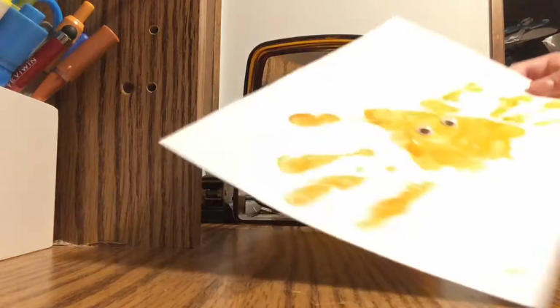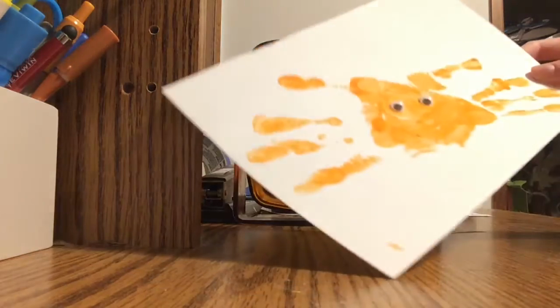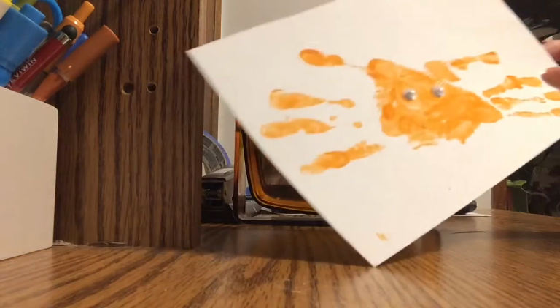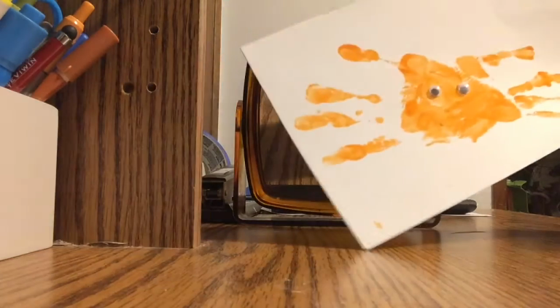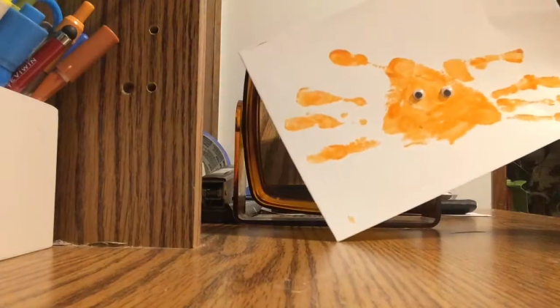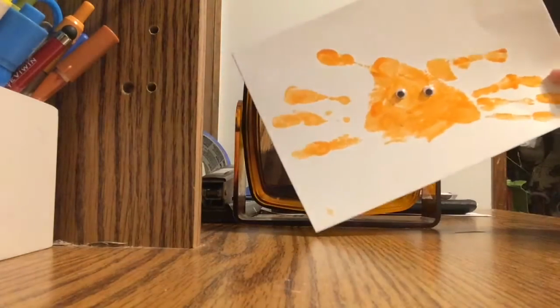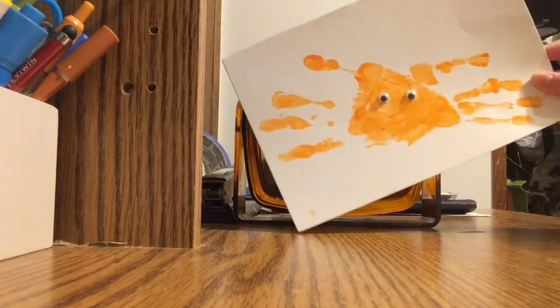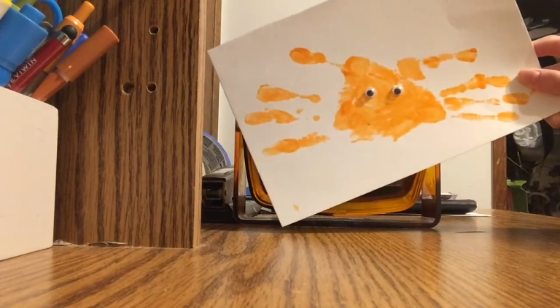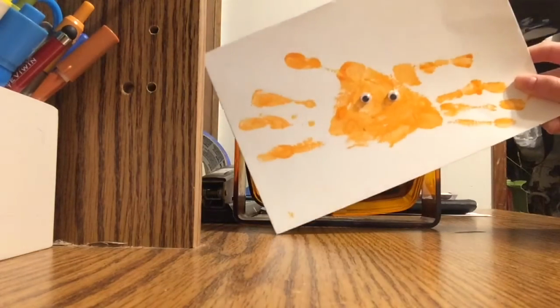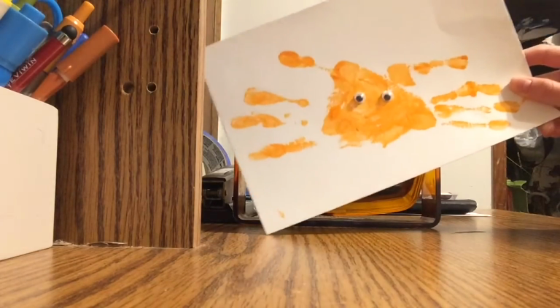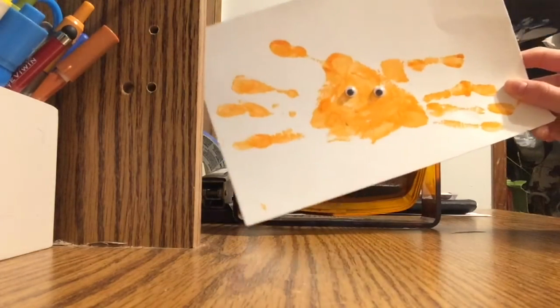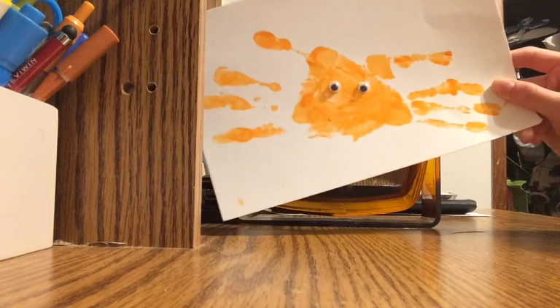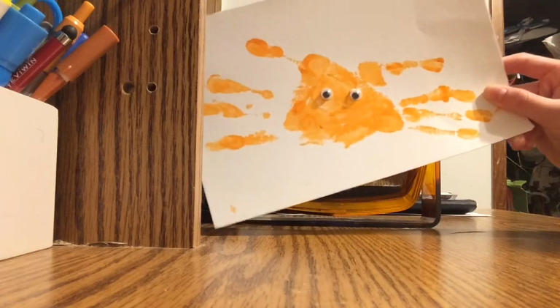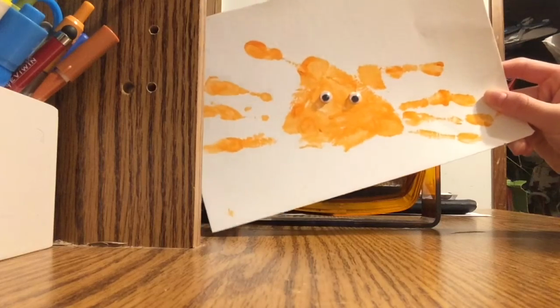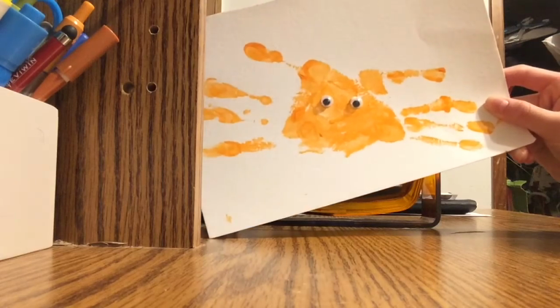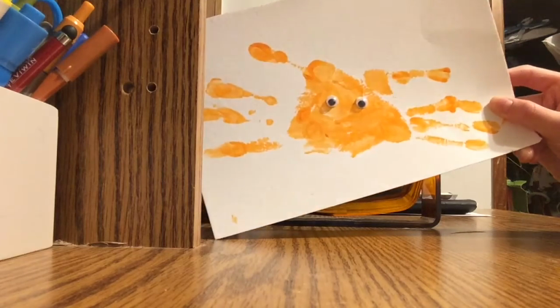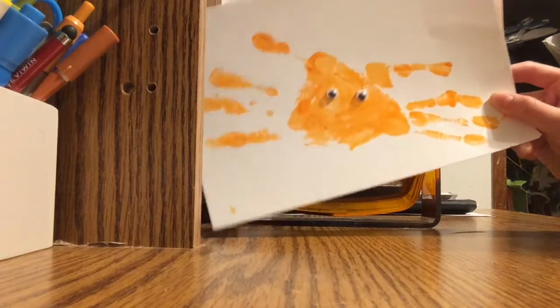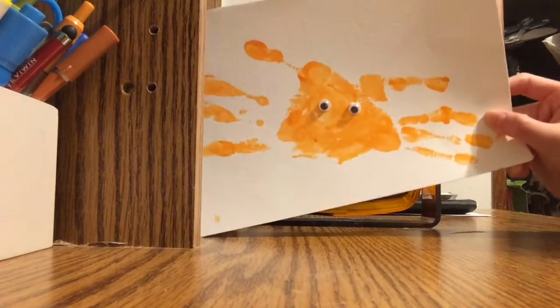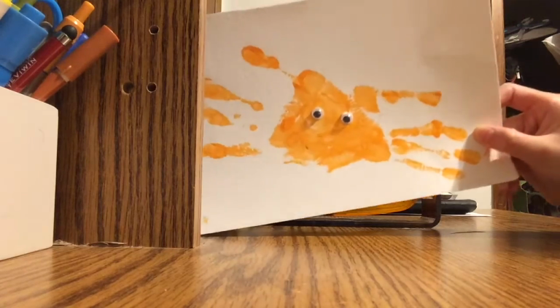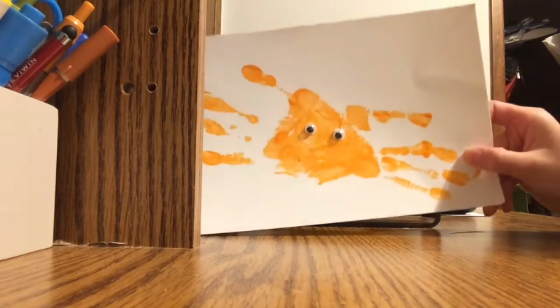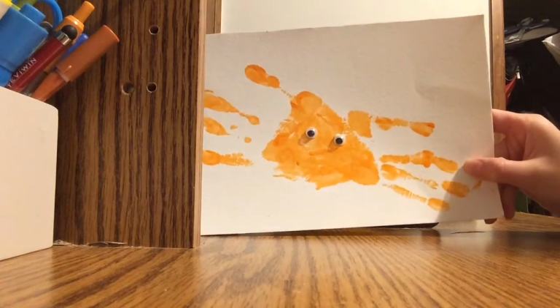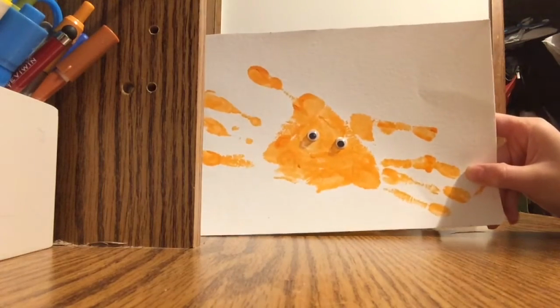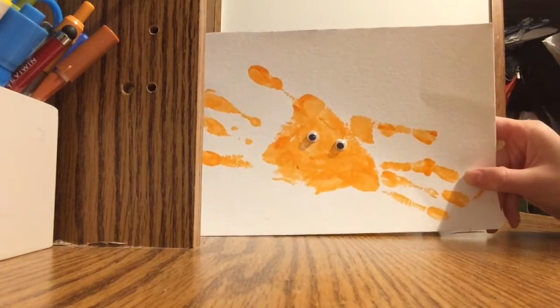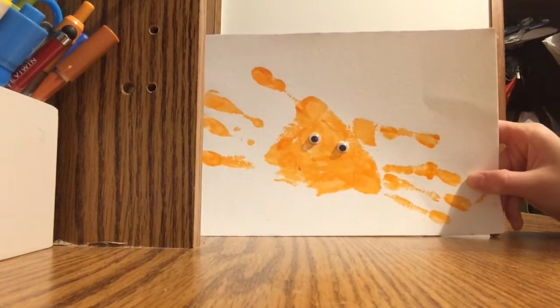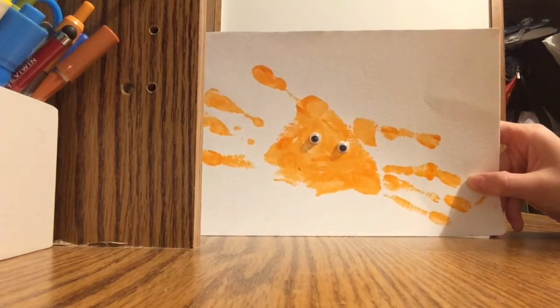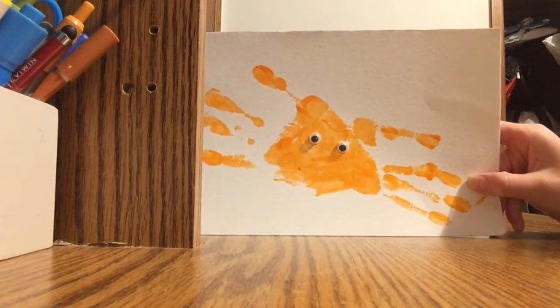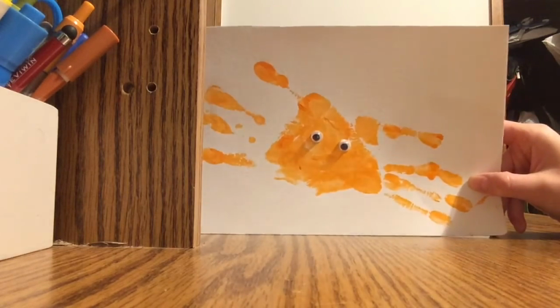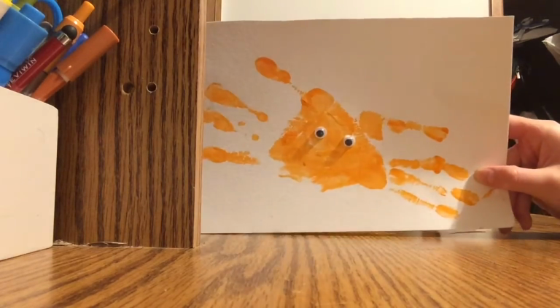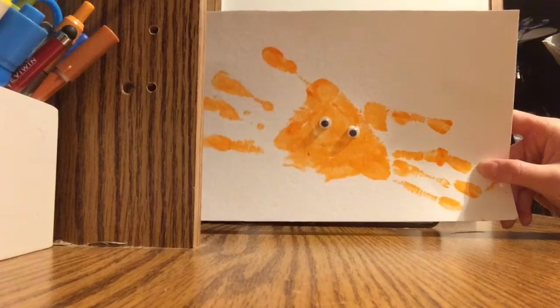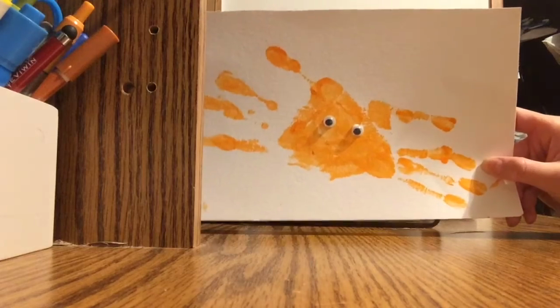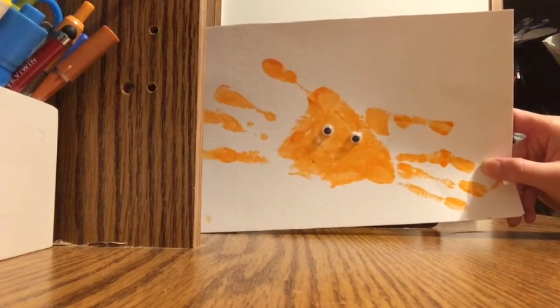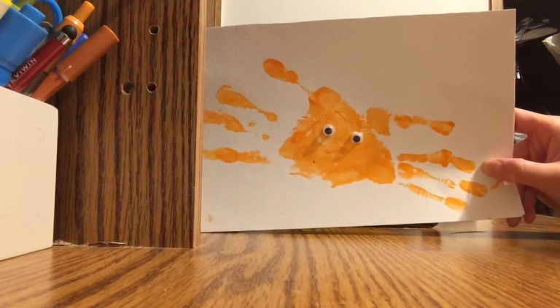That's it for today — this is how to make a handprint Halloween spider. I hope you enjoyed! Like and subscribe and turn on those notifications.